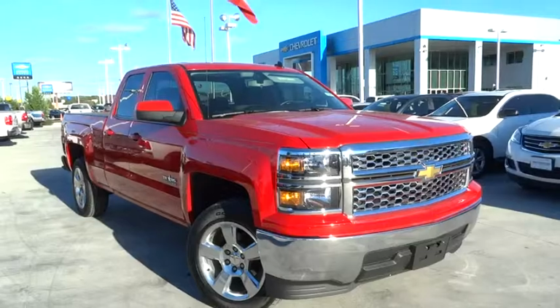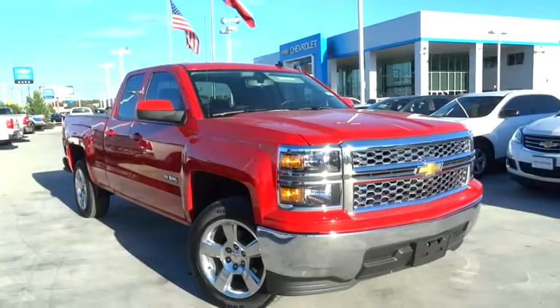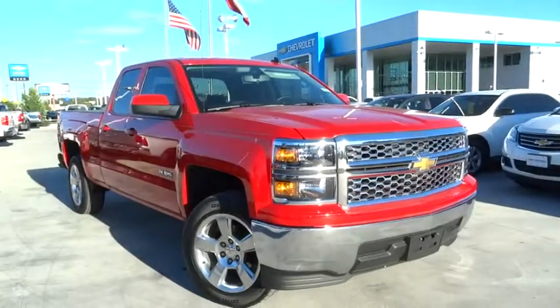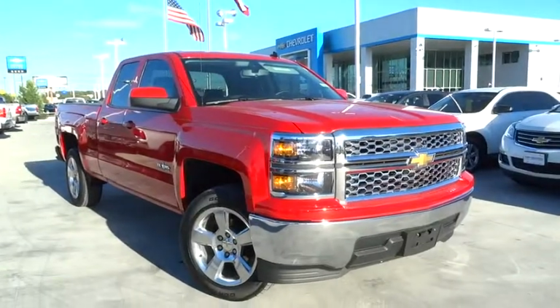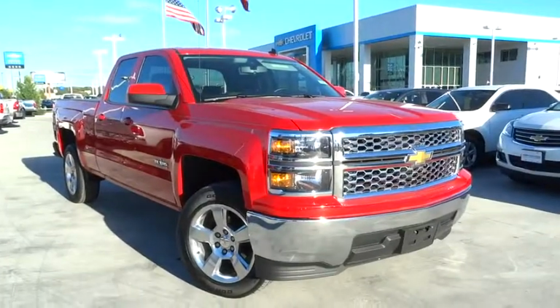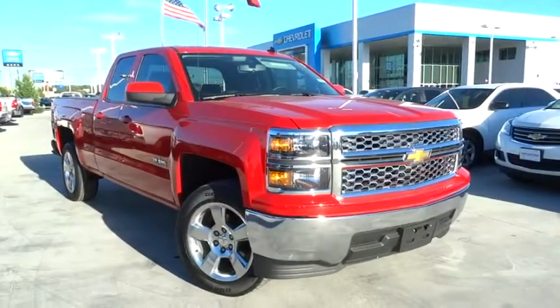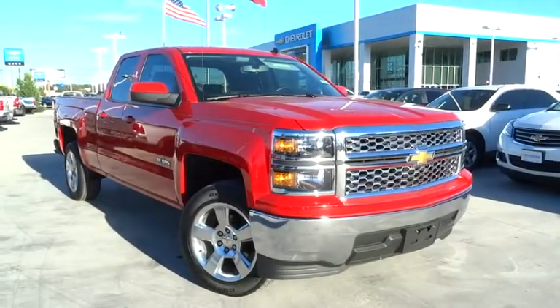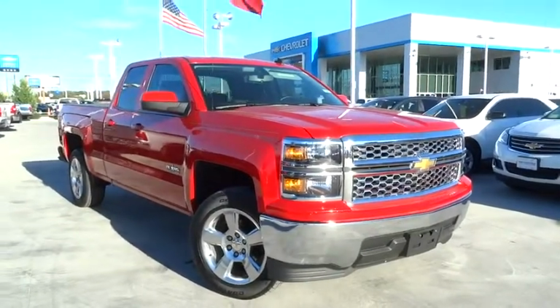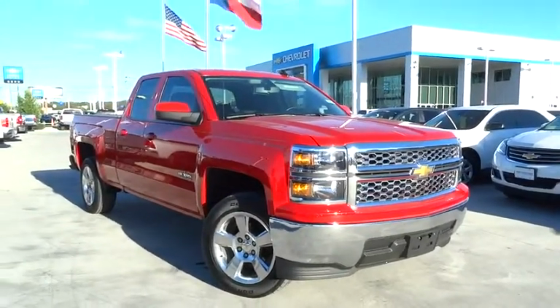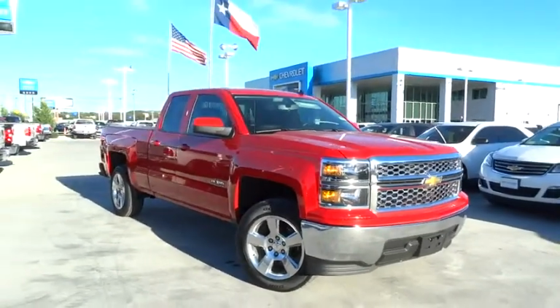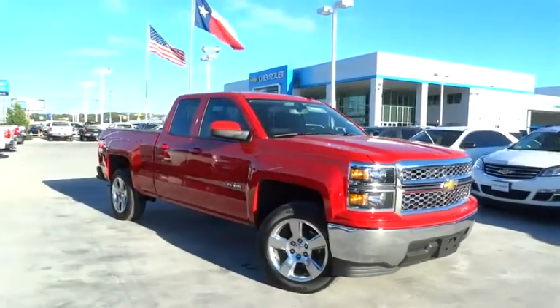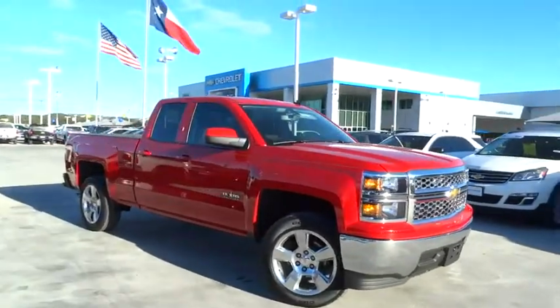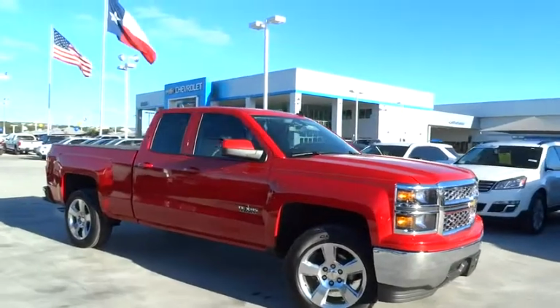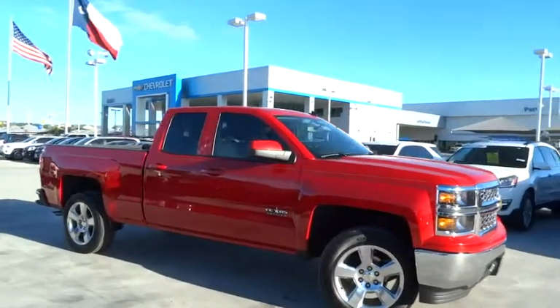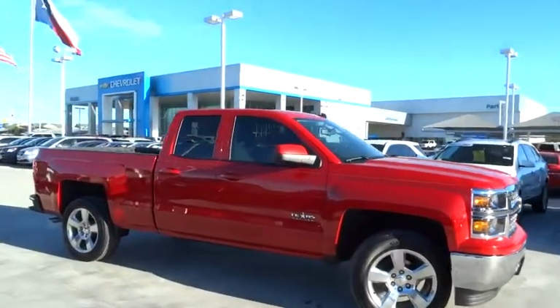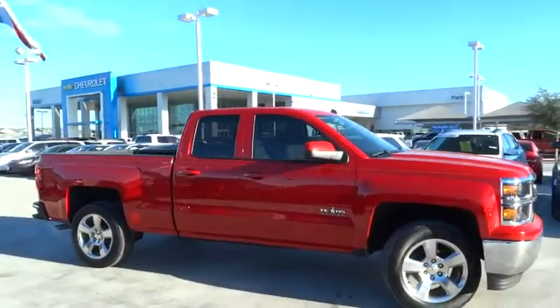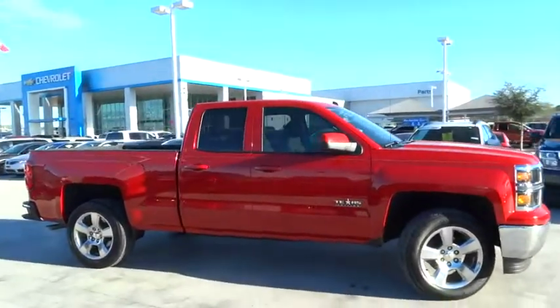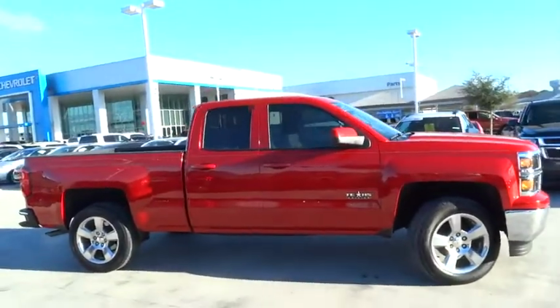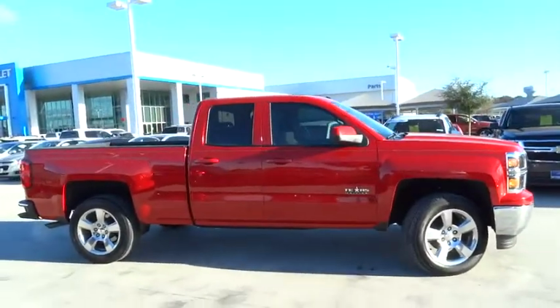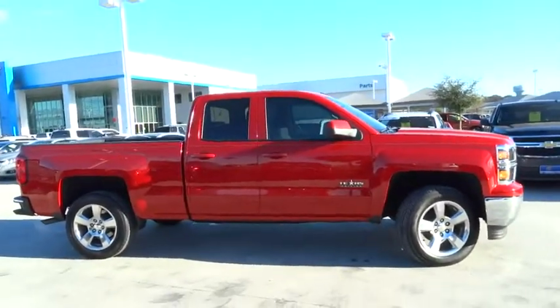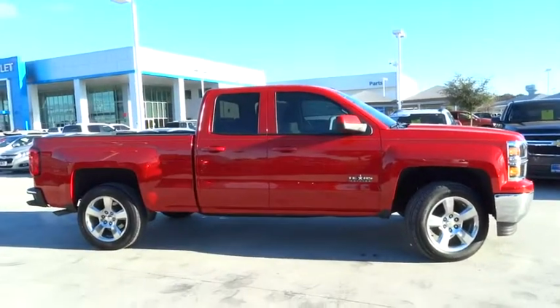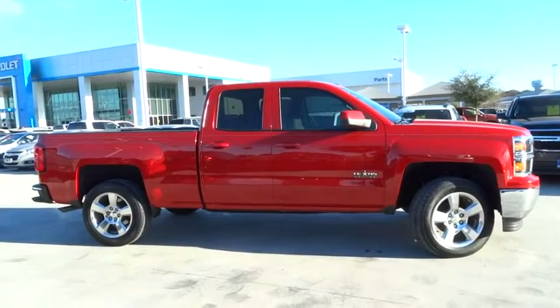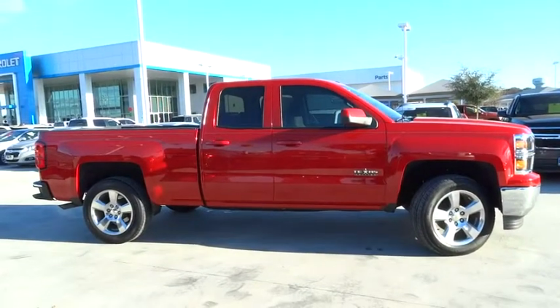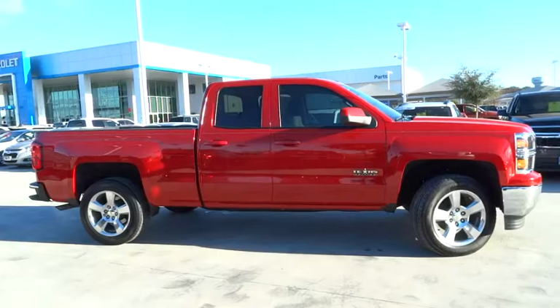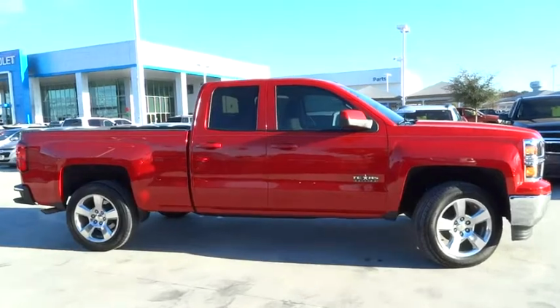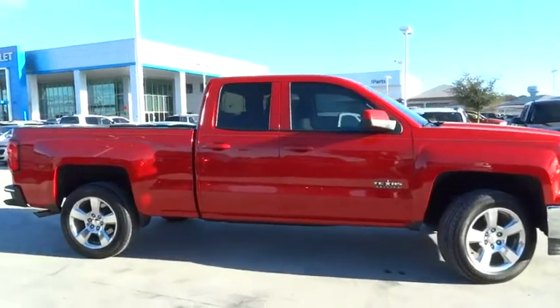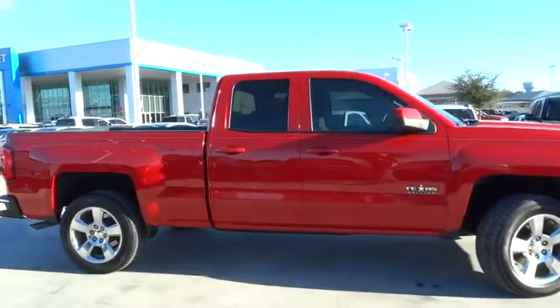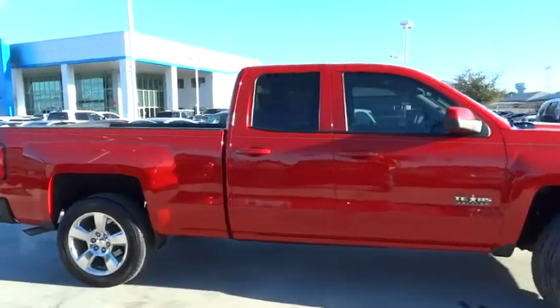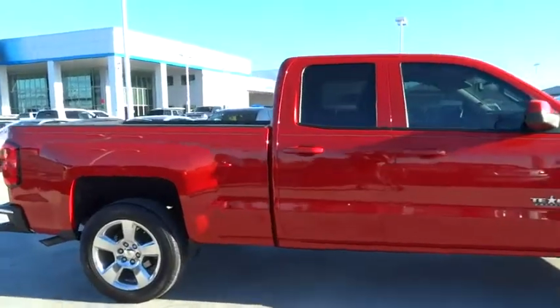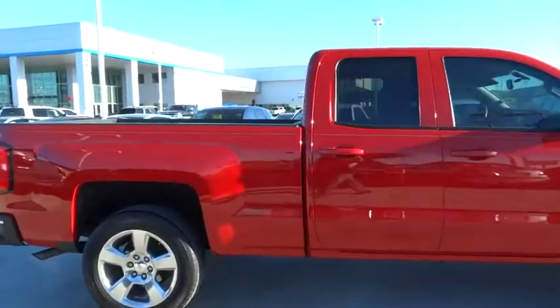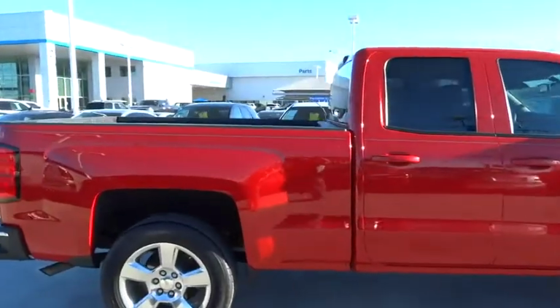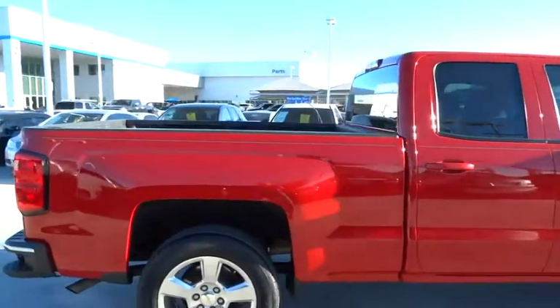The 2014 Silverado 1500. The Chevy Silverado 1500 has the lowest cost of ownership of any full-size pickup. This vehicle has less than 25,000 miles. Here are some of this vehicle's great options.